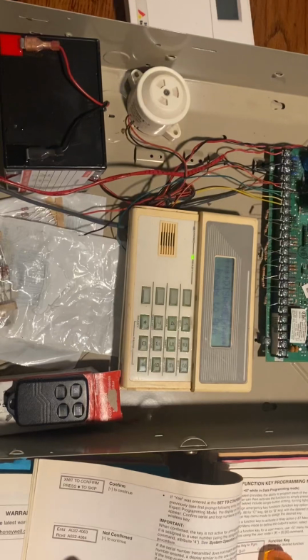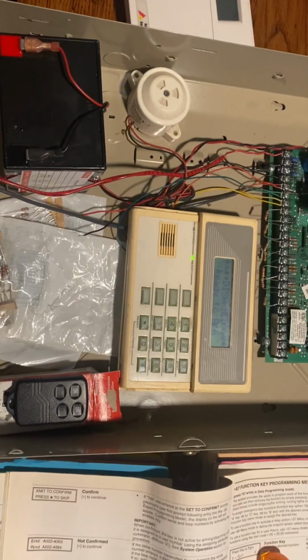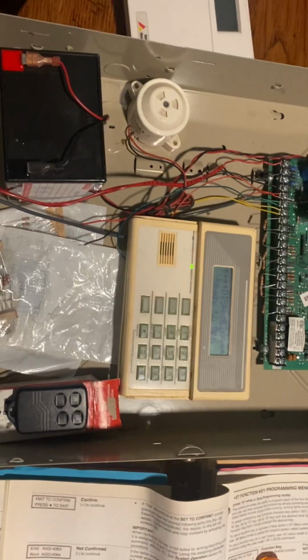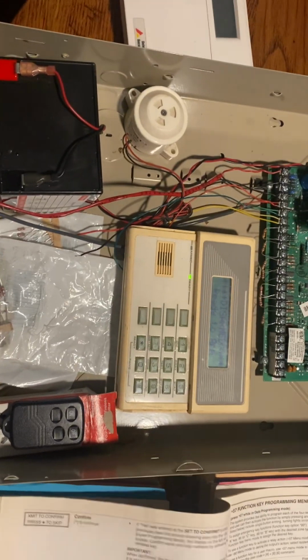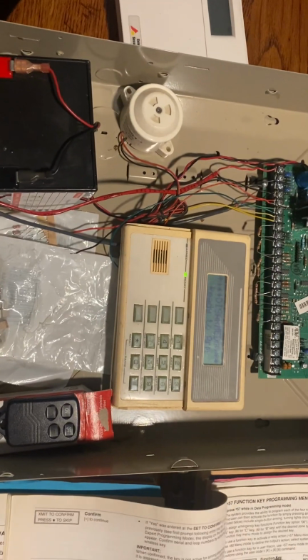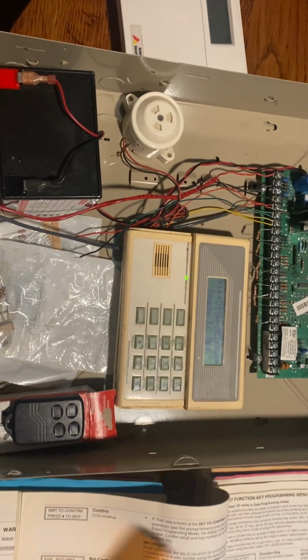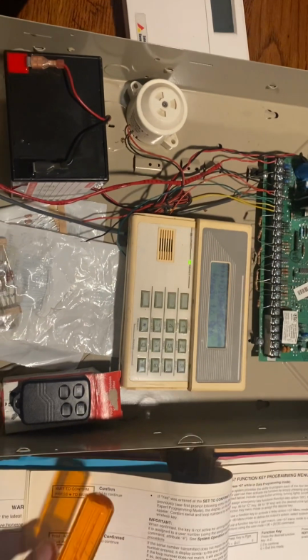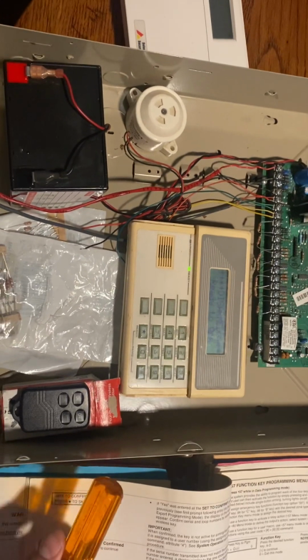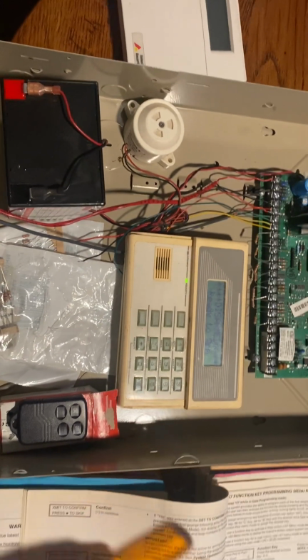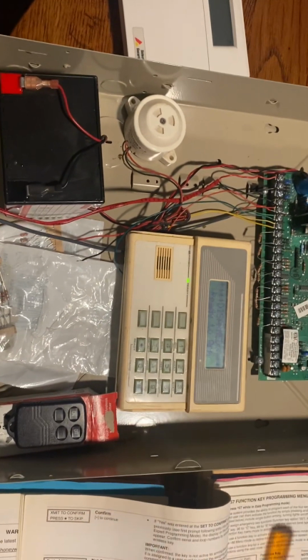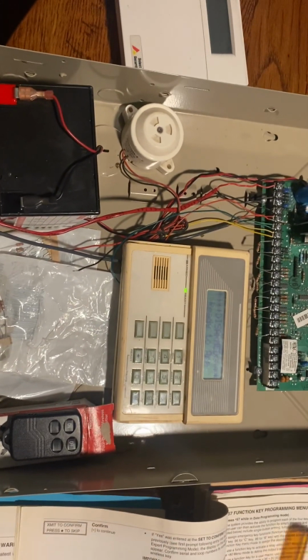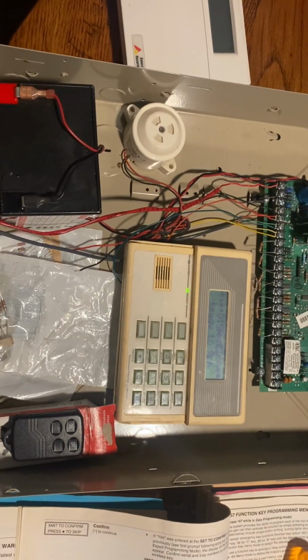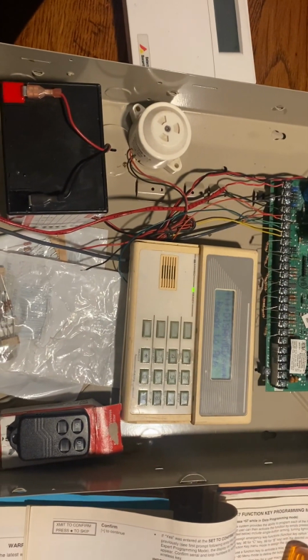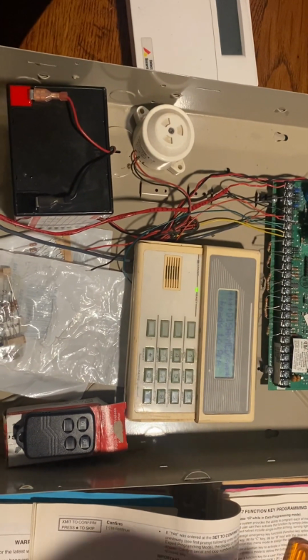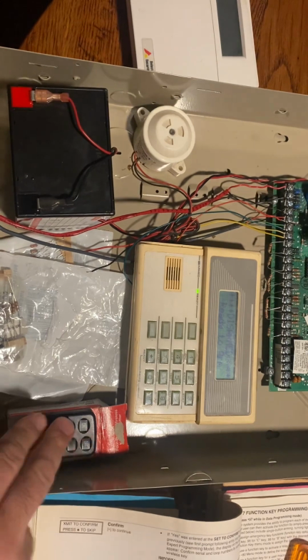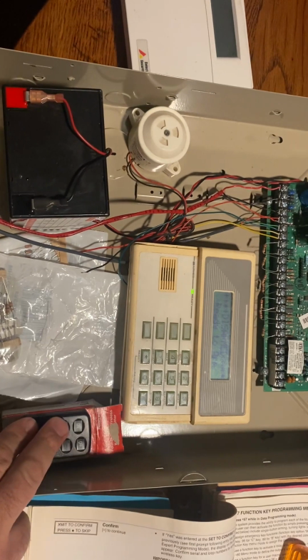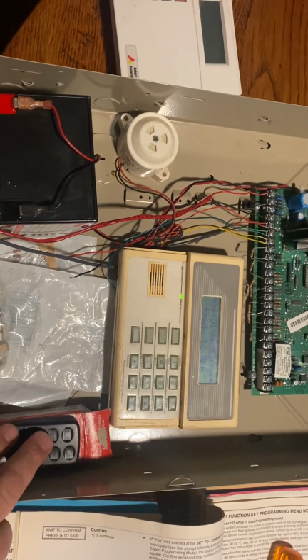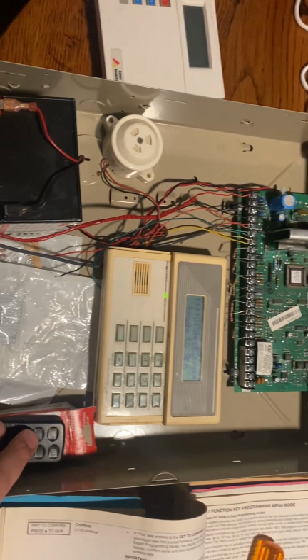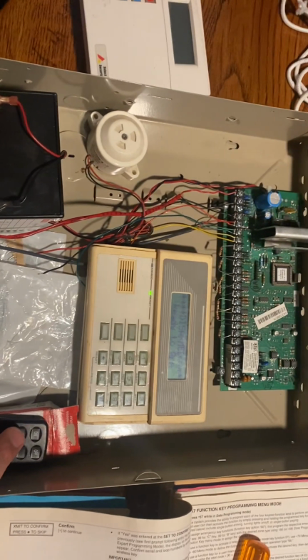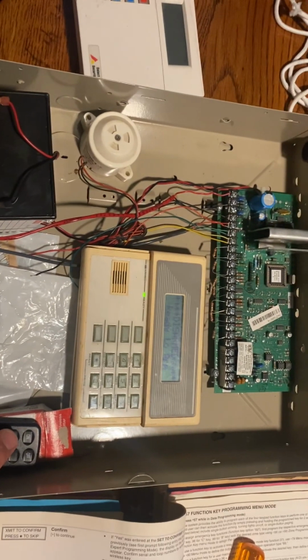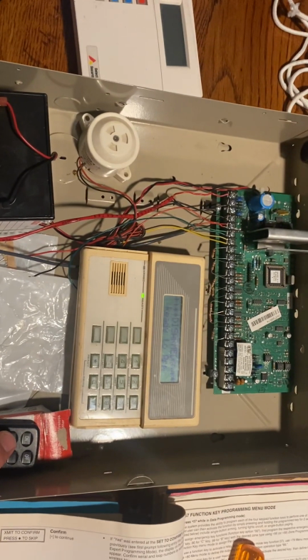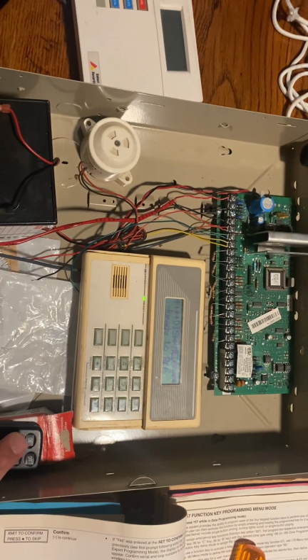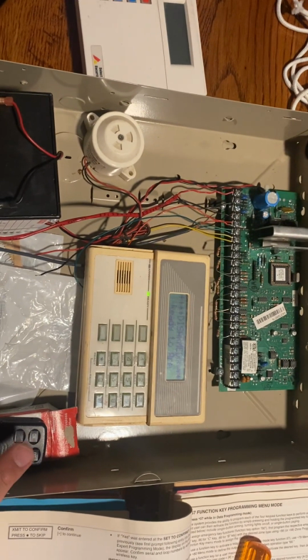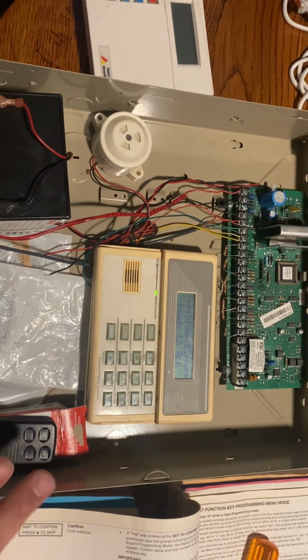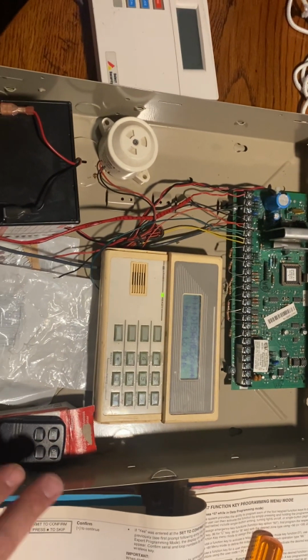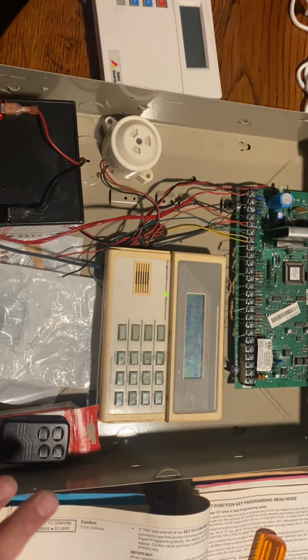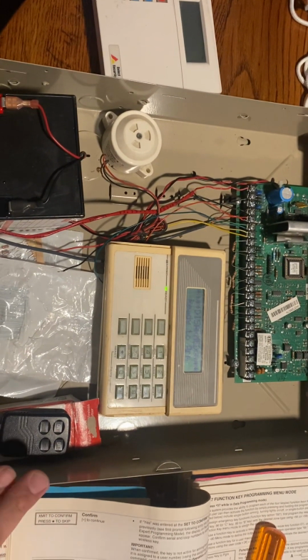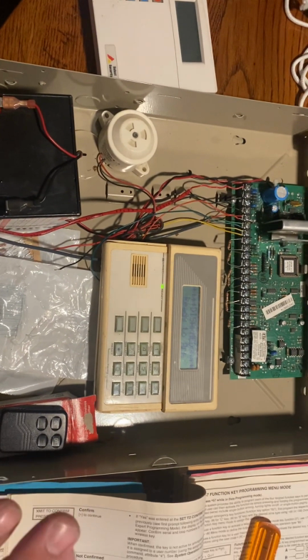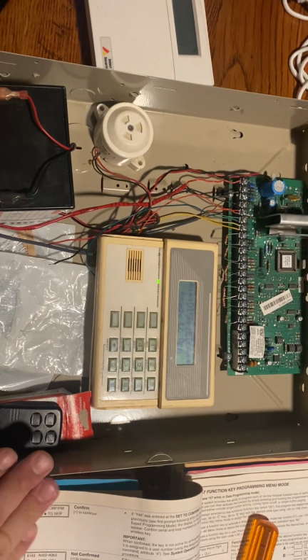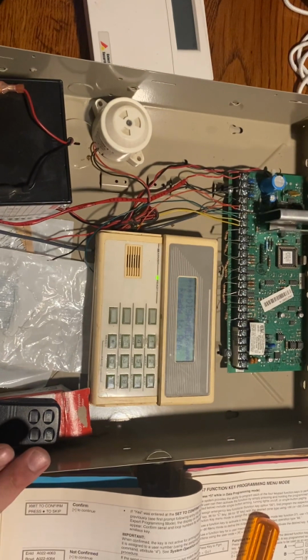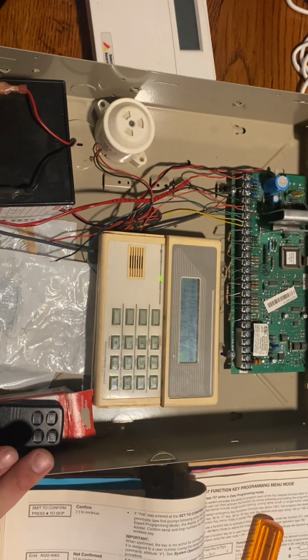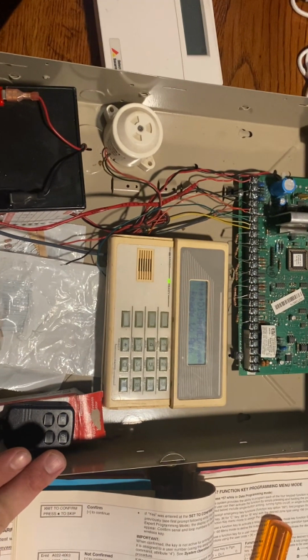Hi, I'm Dan, and I want to make a quick video on the way to program a key fob into your Vista 20P panel. It's quick, it's easy — the panel does most of the work for you.